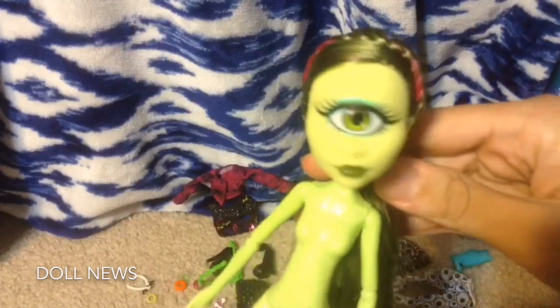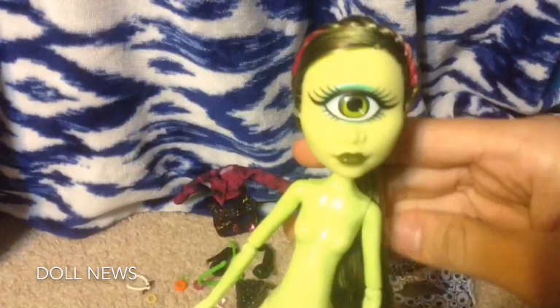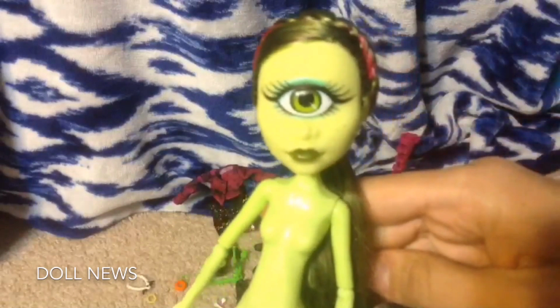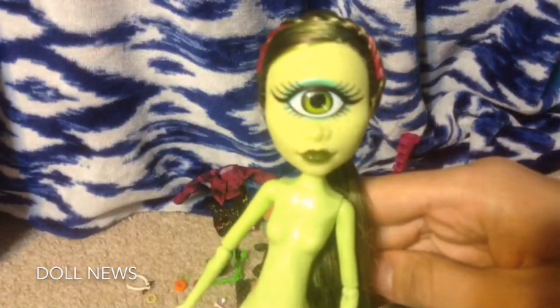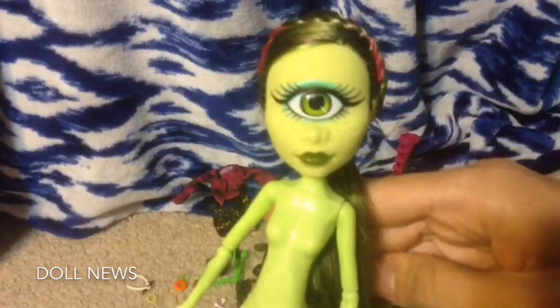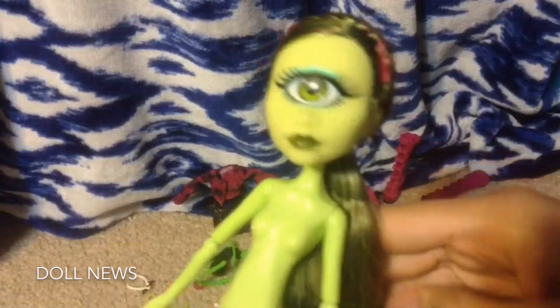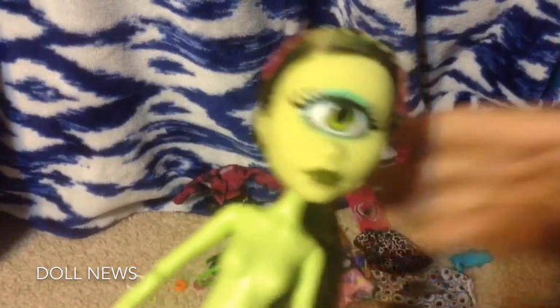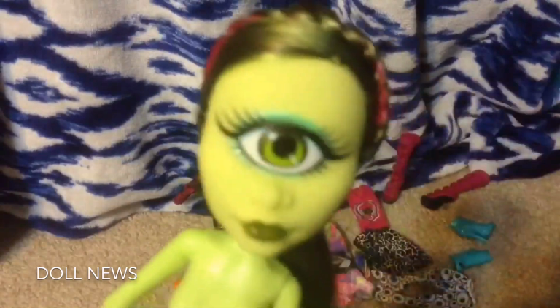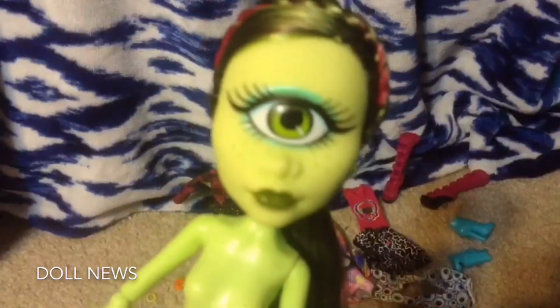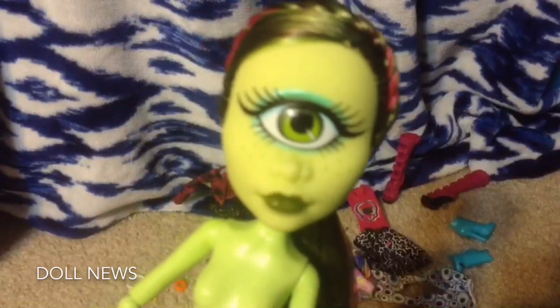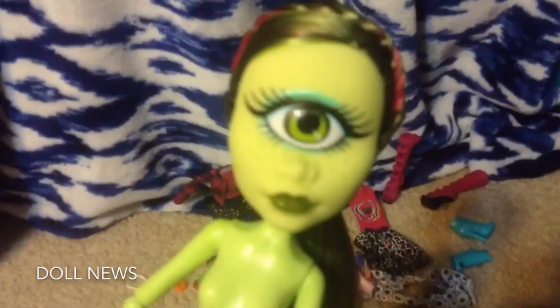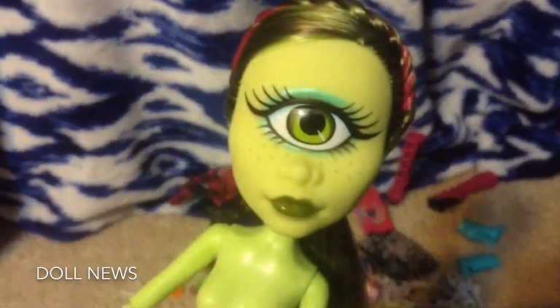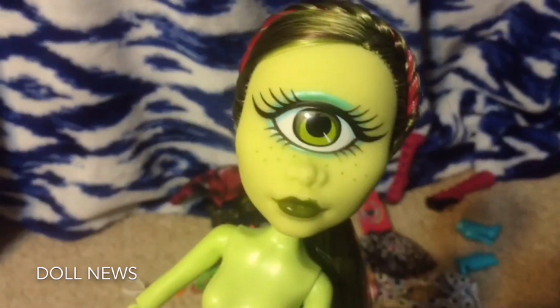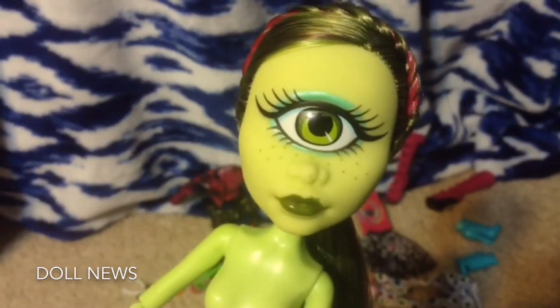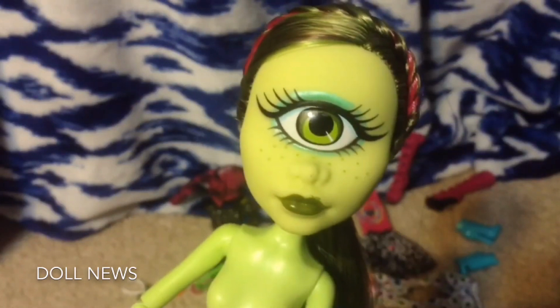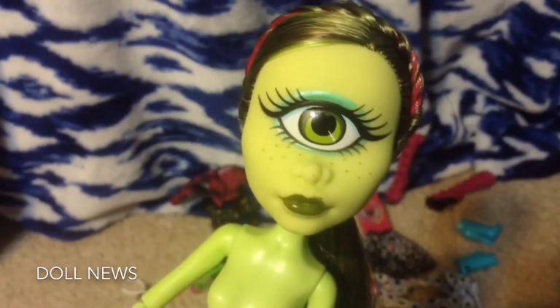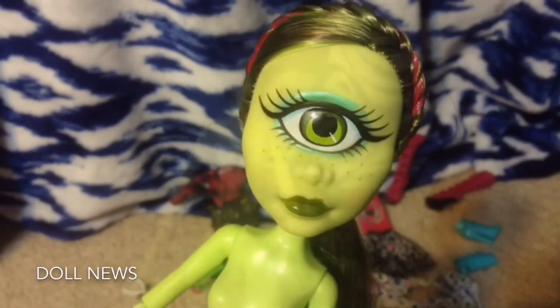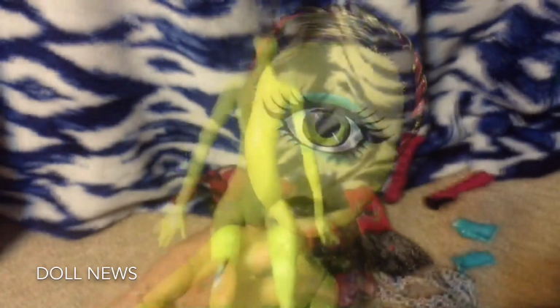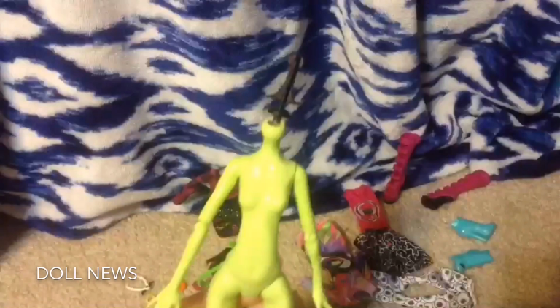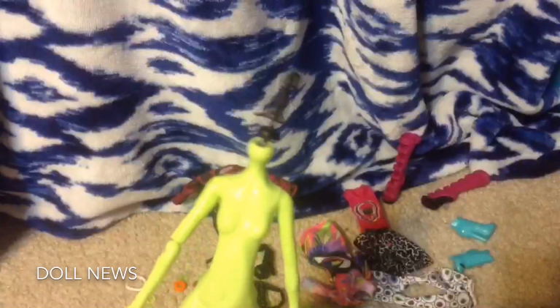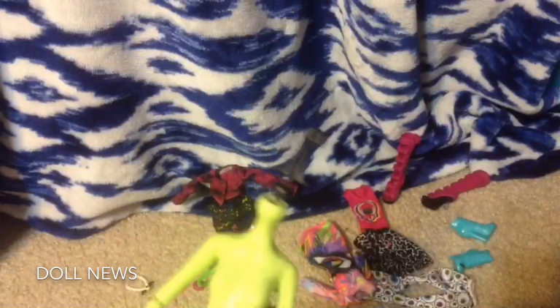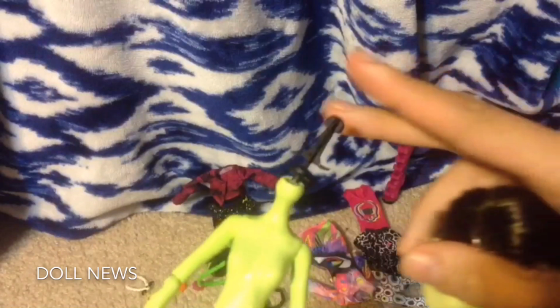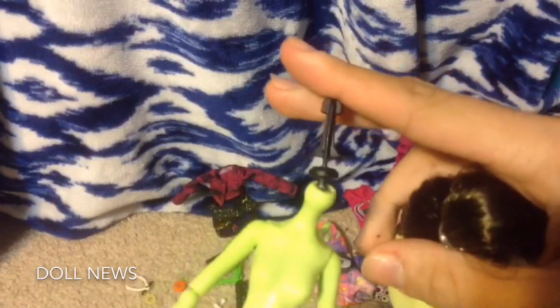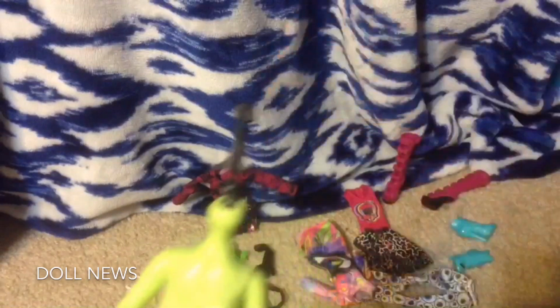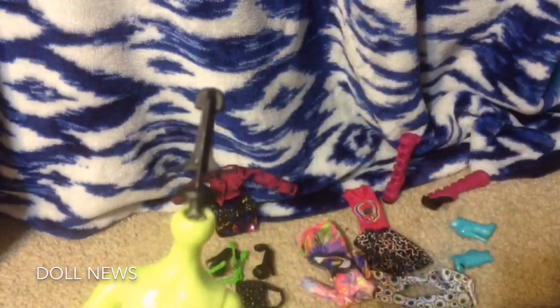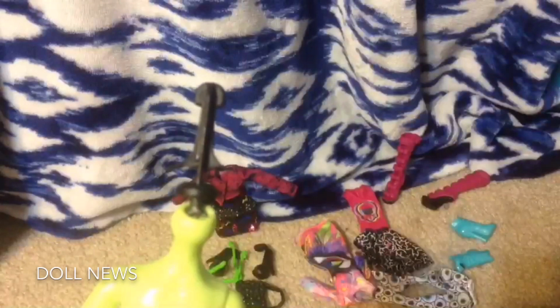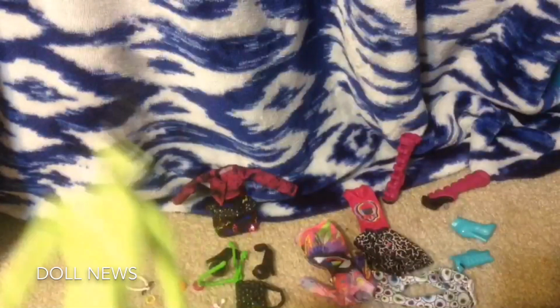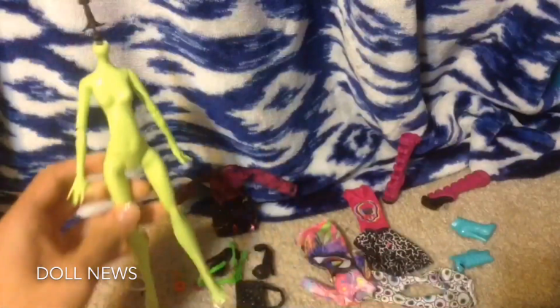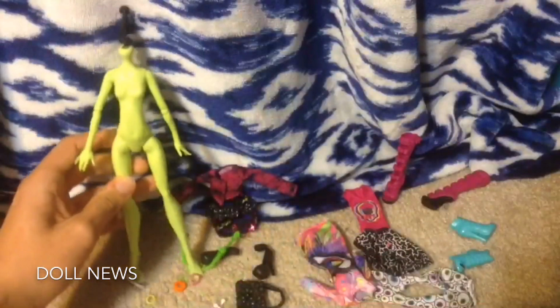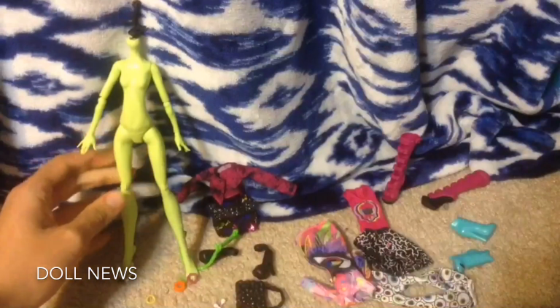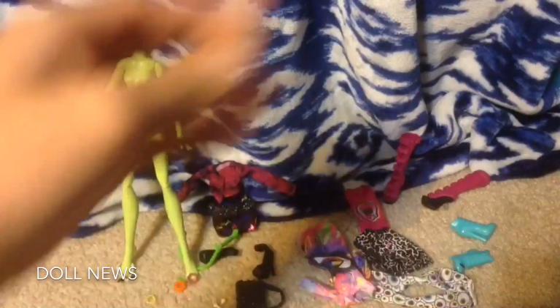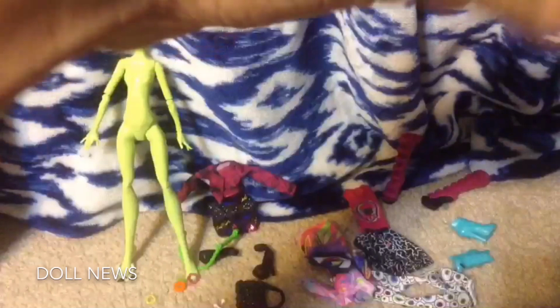Sapphire is one of my favorite characters from Steven Universe, so I decided to make her my first Steven Universe custom. Of course, I need a doll with one eye — sorry if that is a spoiler — and she has one eye.